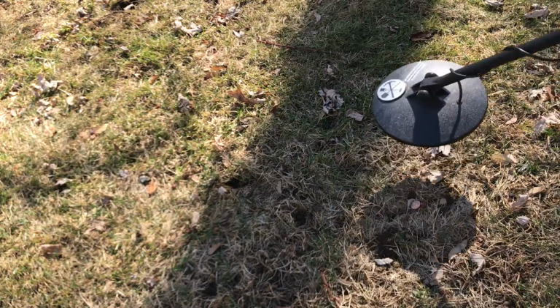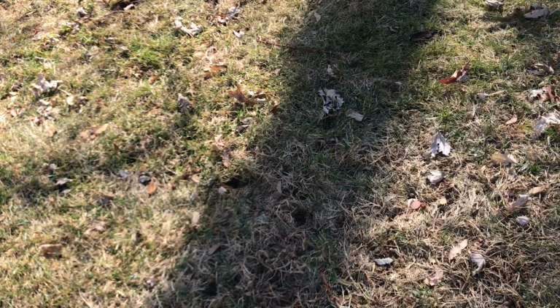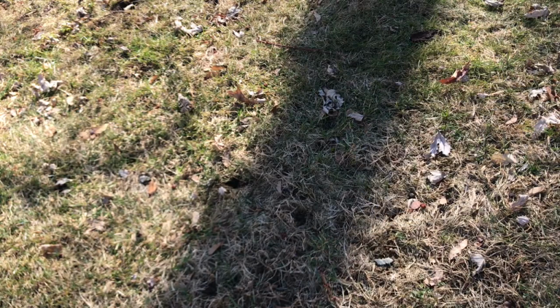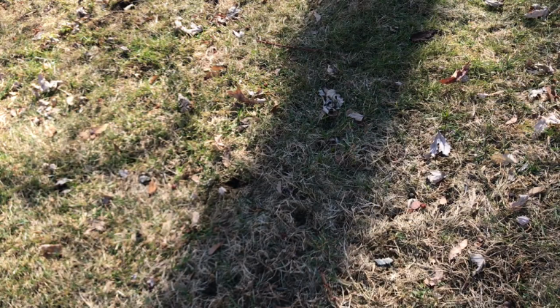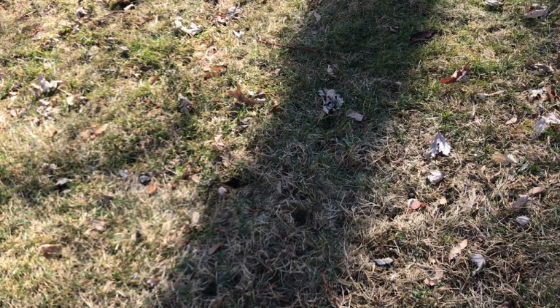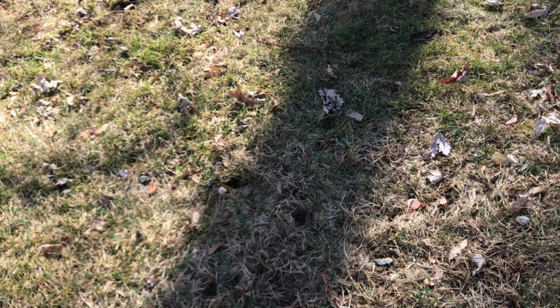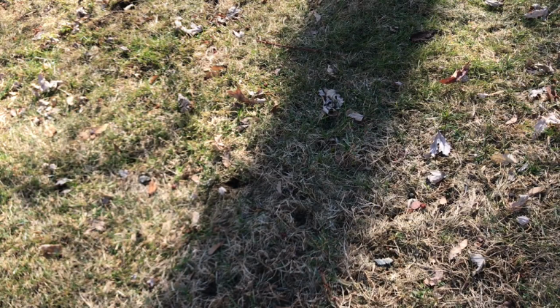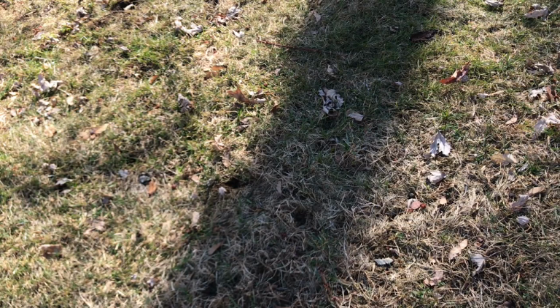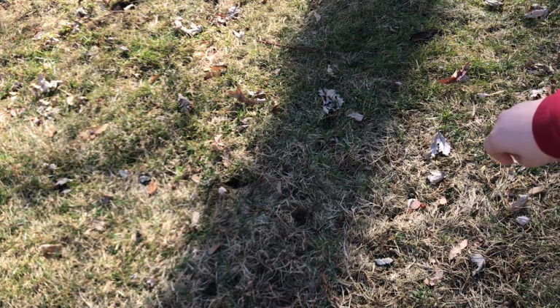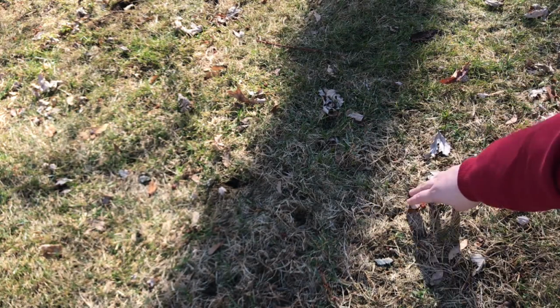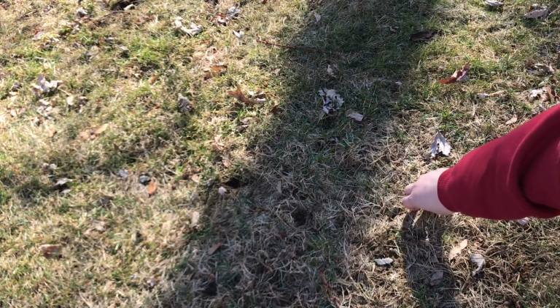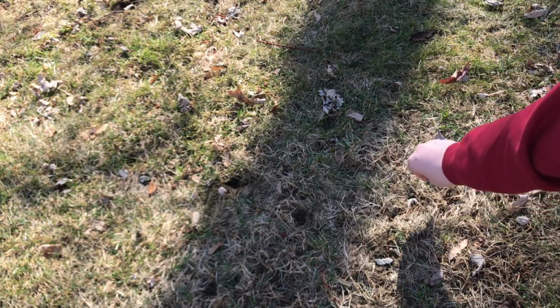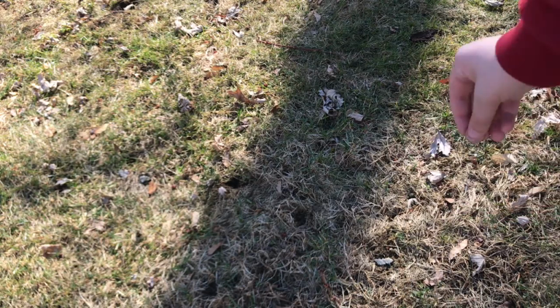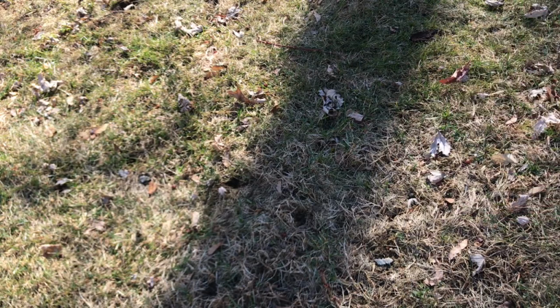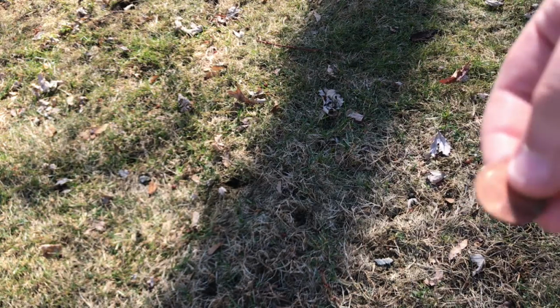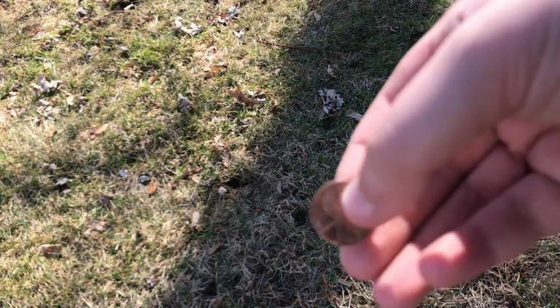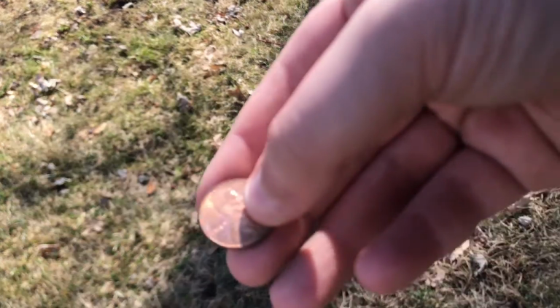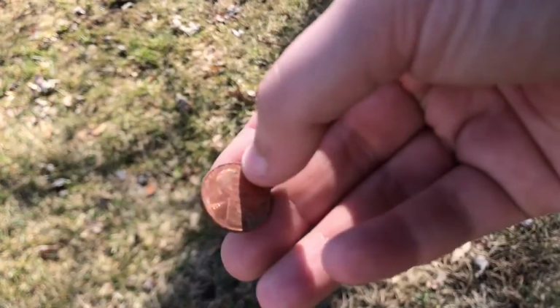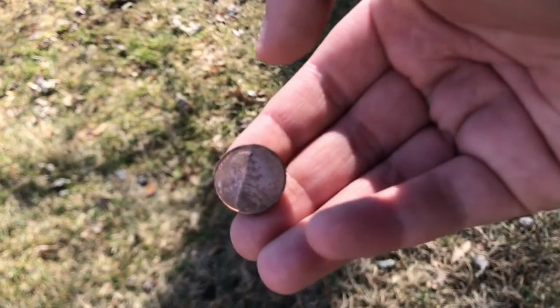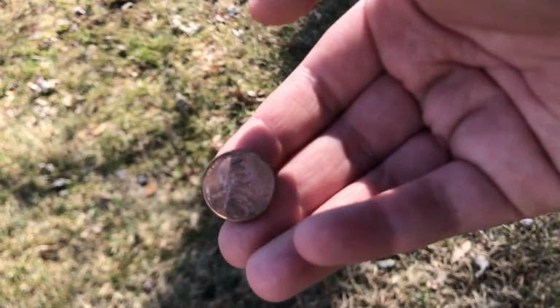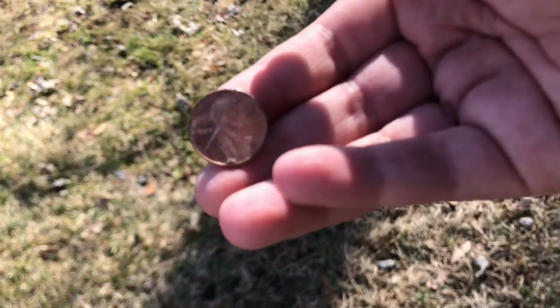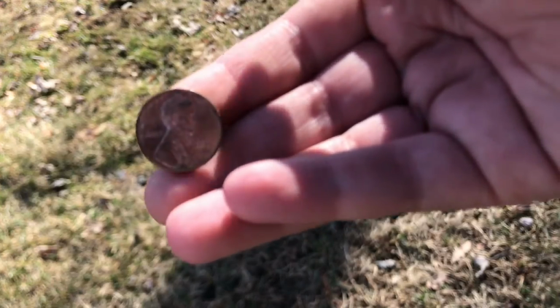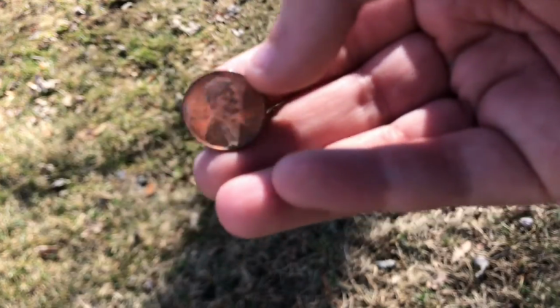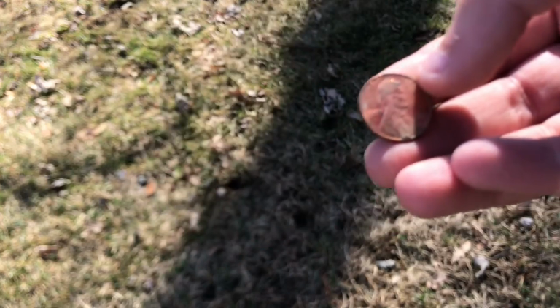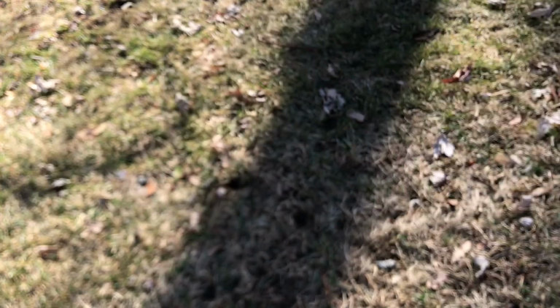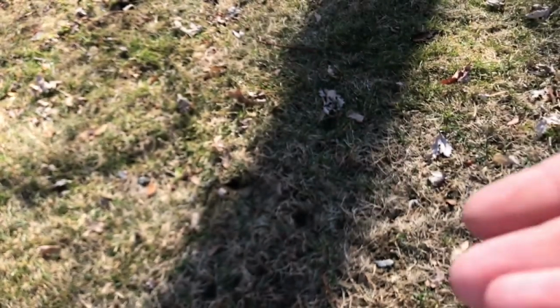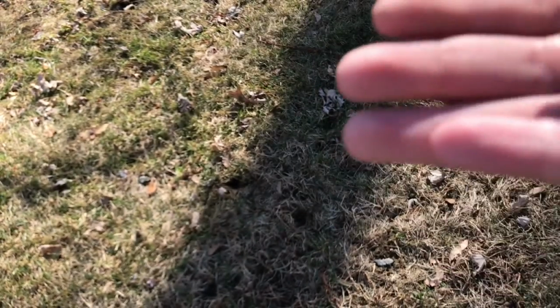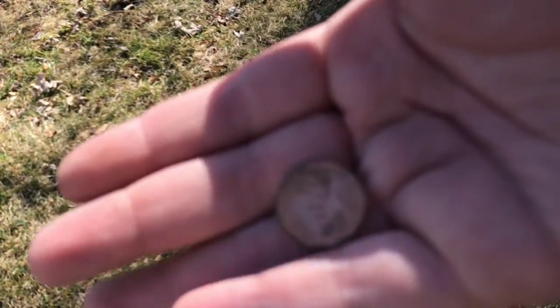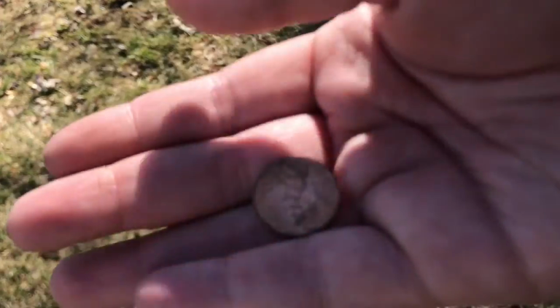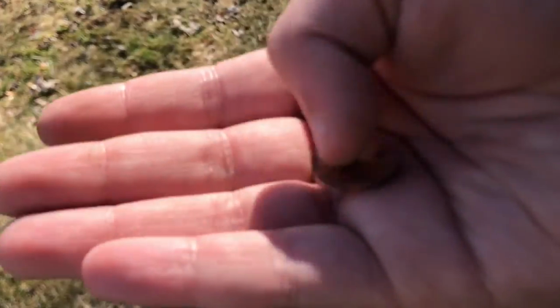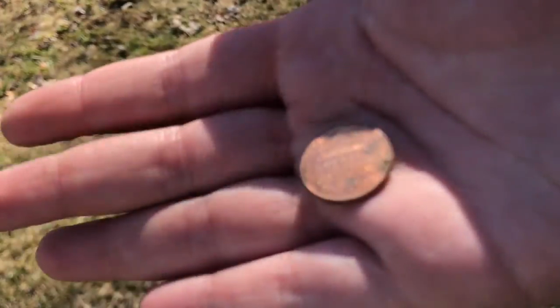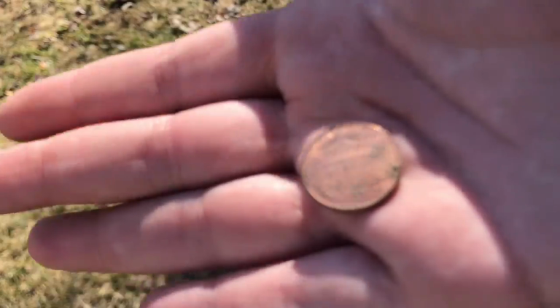If I turn it off and I actually look more closely at what I'm doing, this penny is just on the ground. I mean hey, I didn't have to dig it but it's still a cool find.